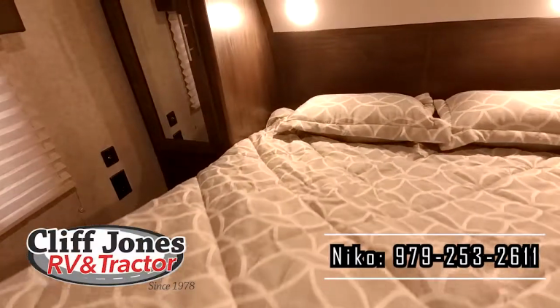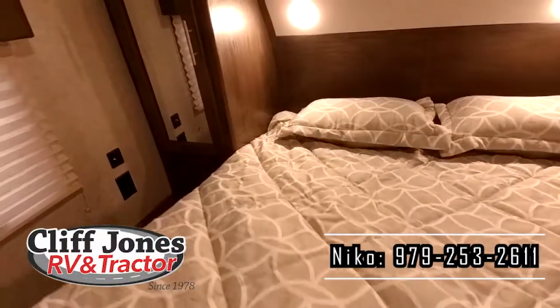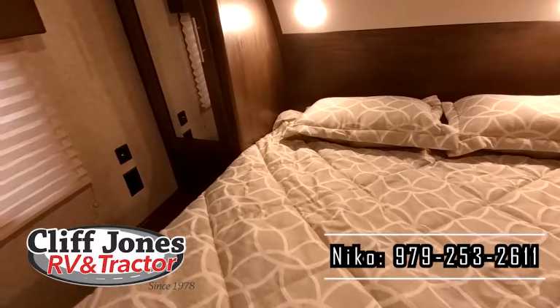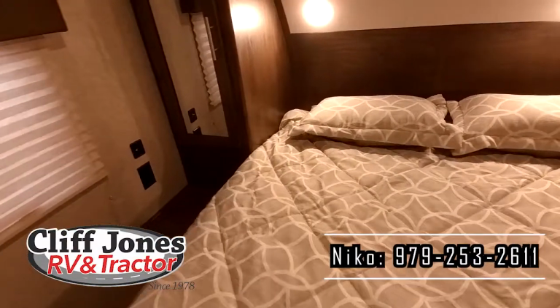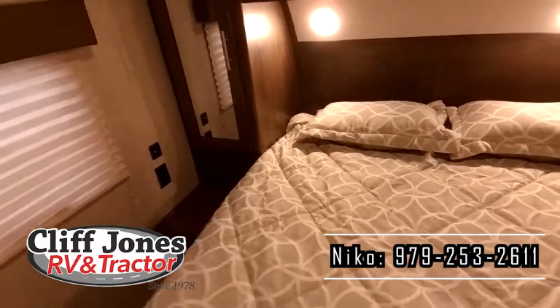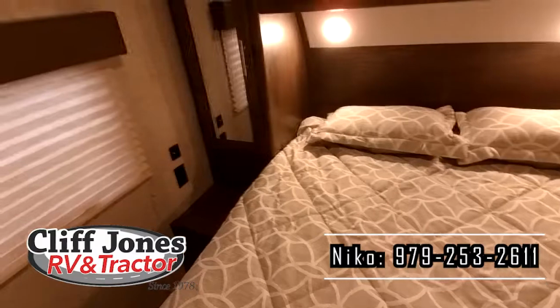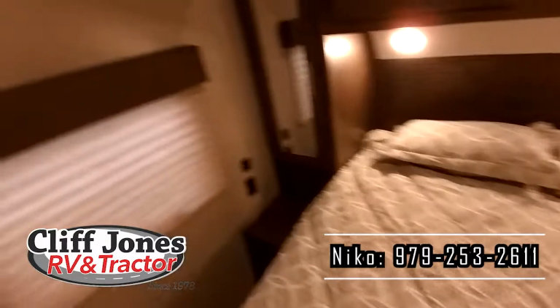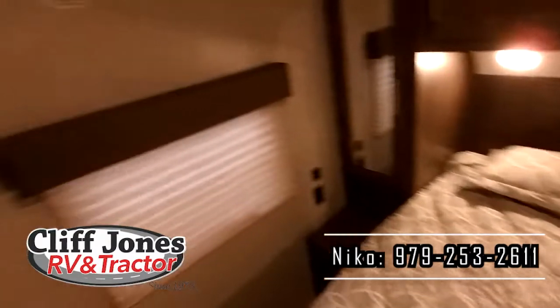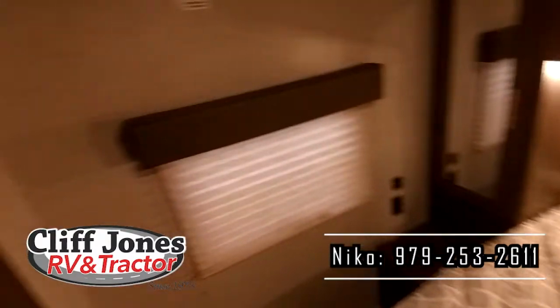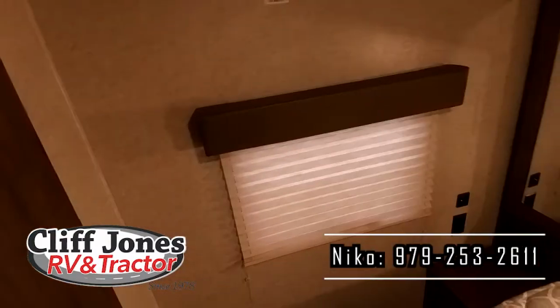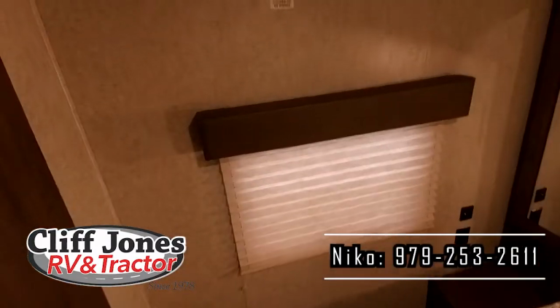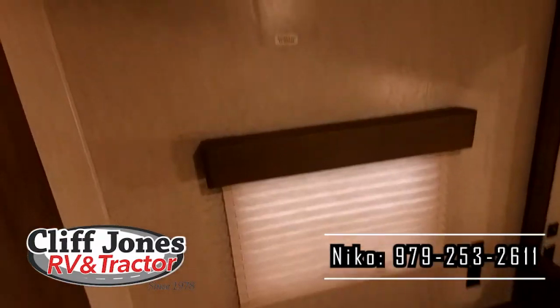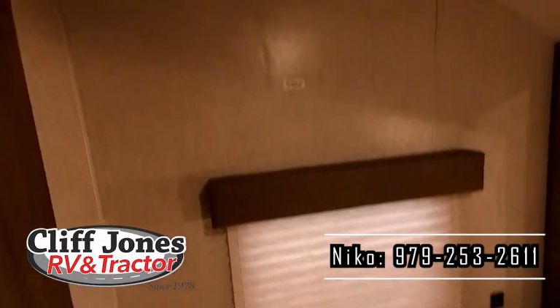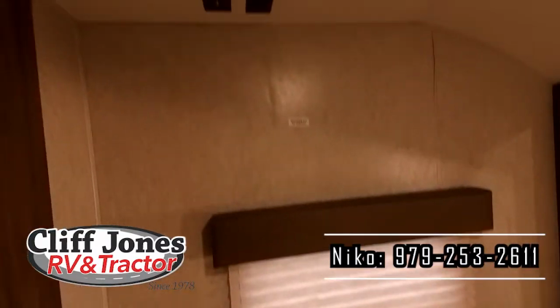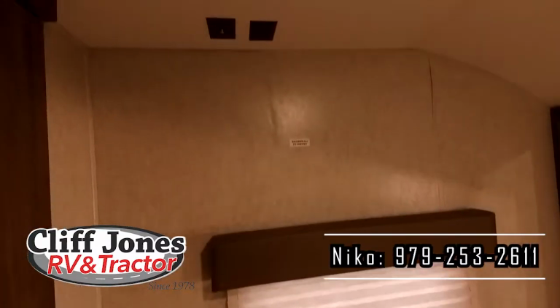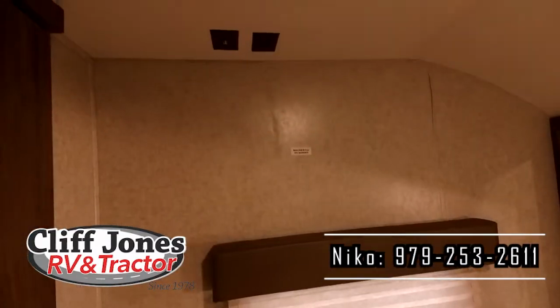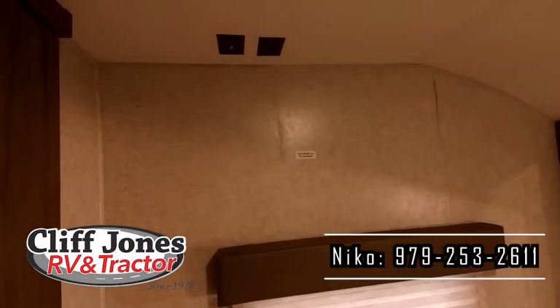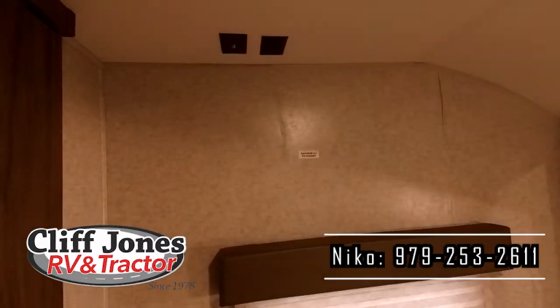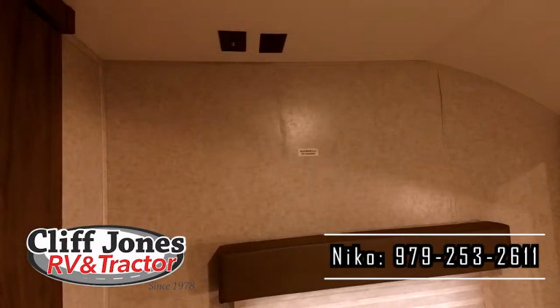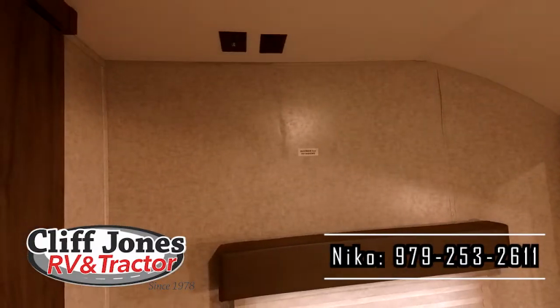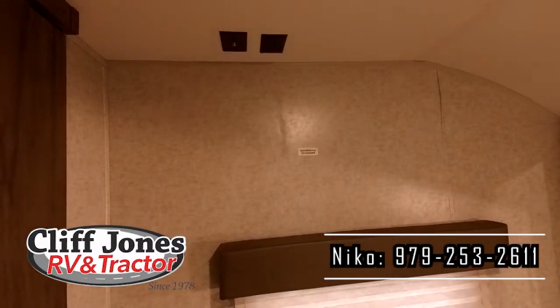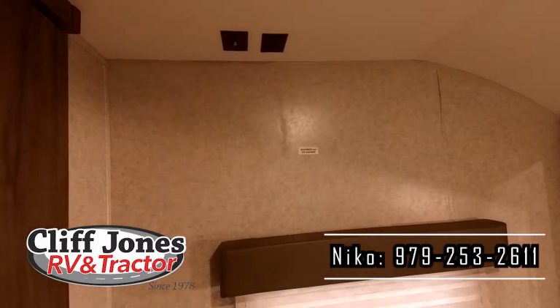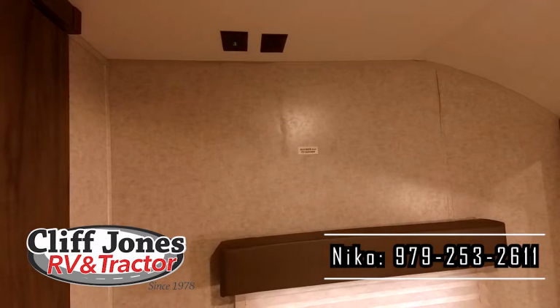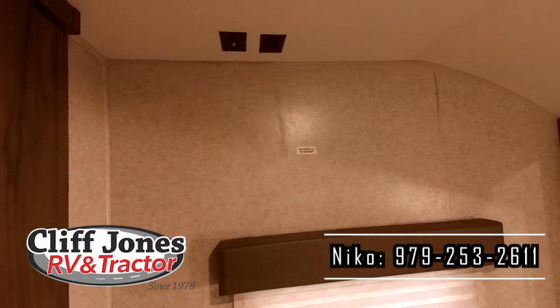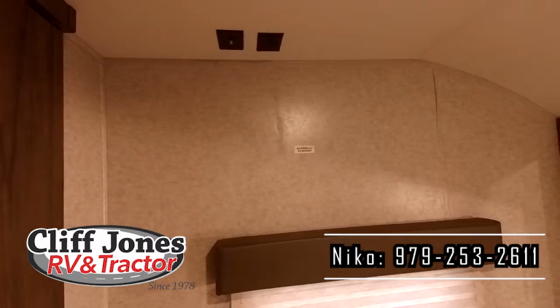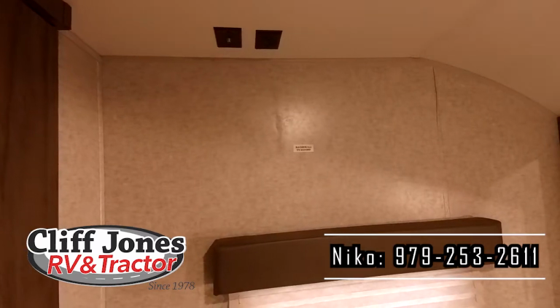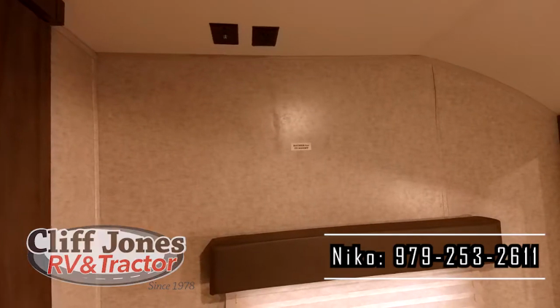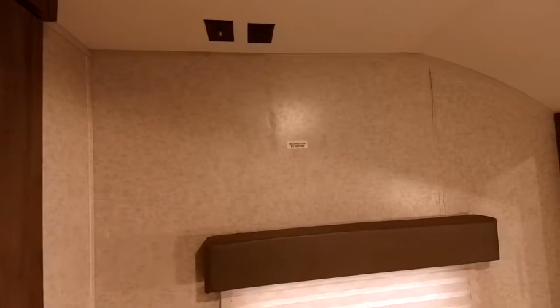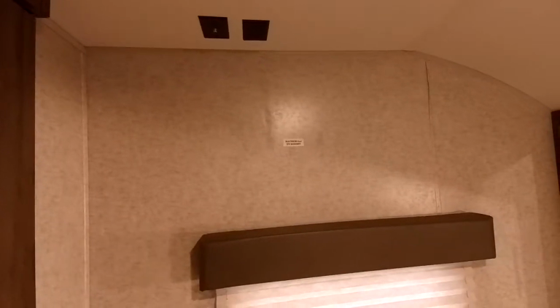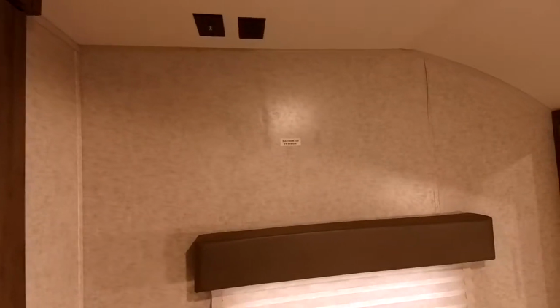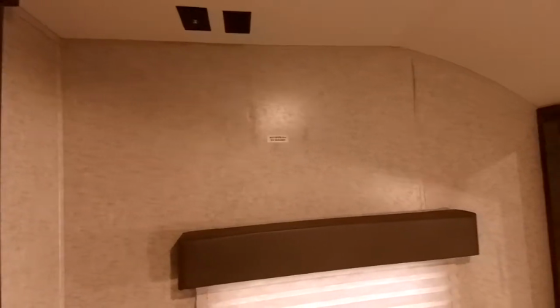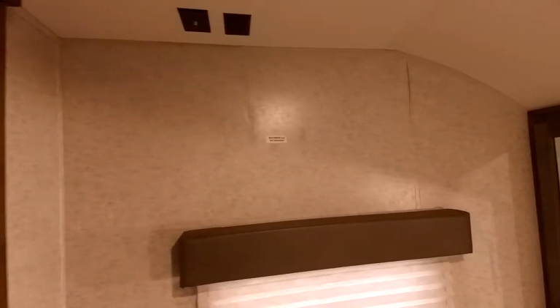The bedroom is also prepped for a TV — you have power connection and auxiliary connections. If you would like to add a backer for a TV, we could help you out with that.